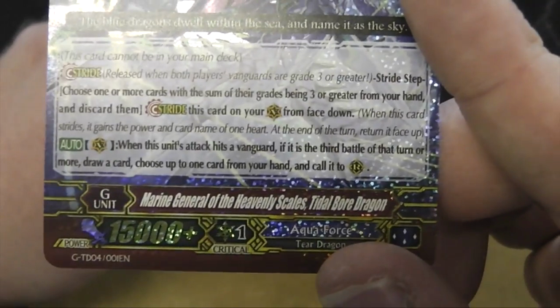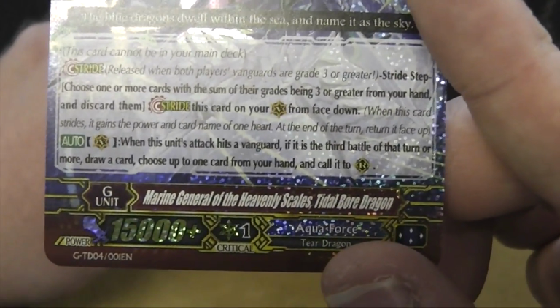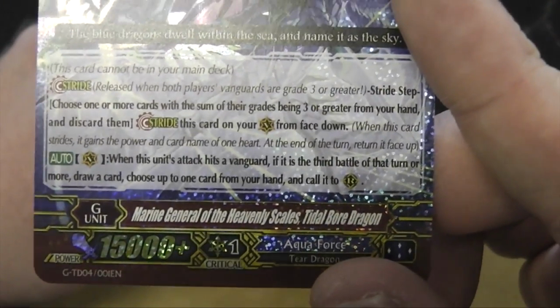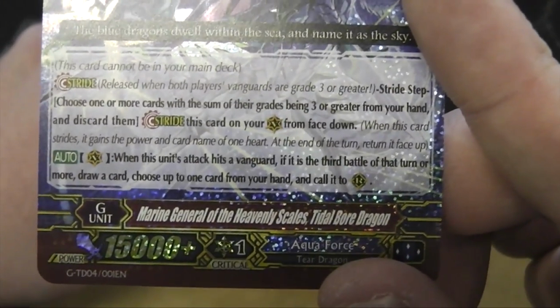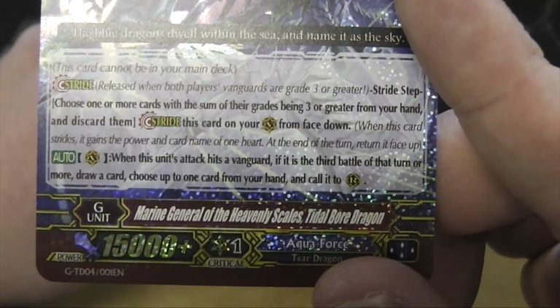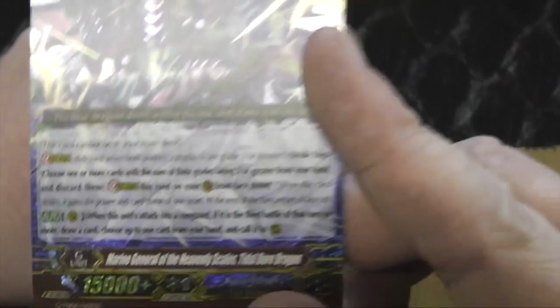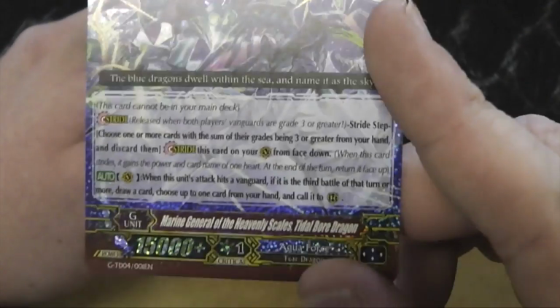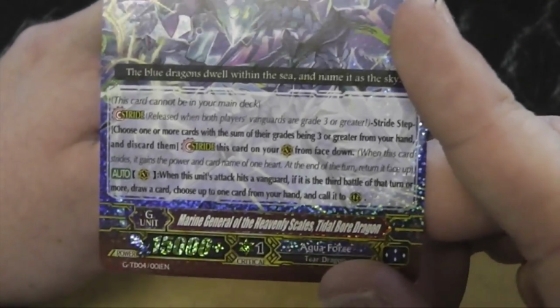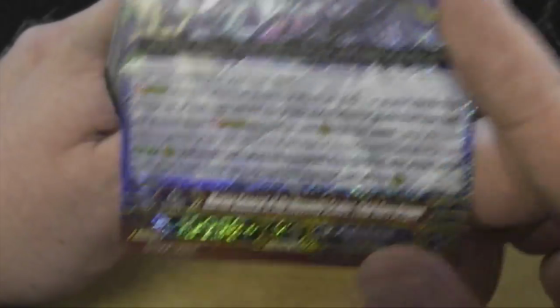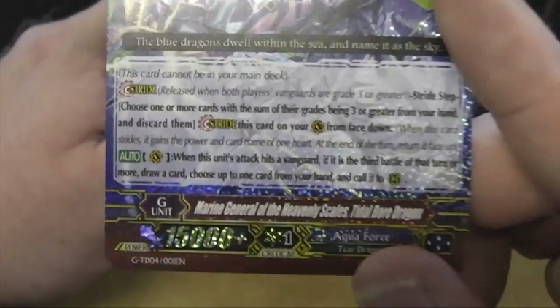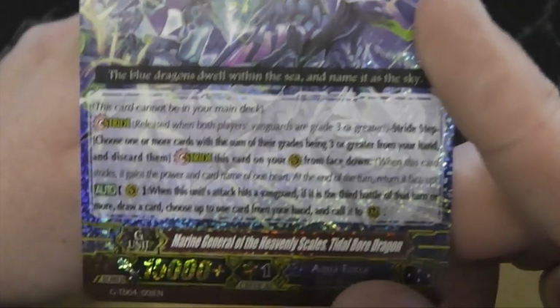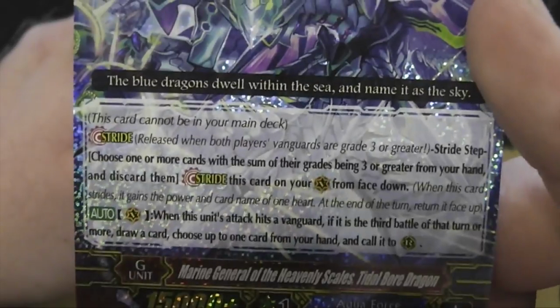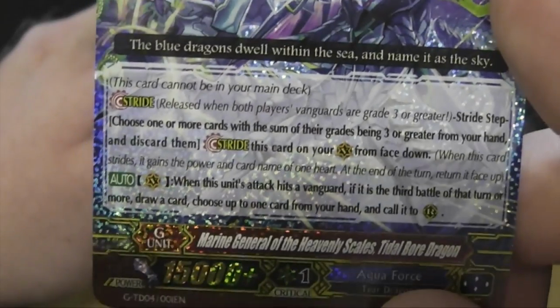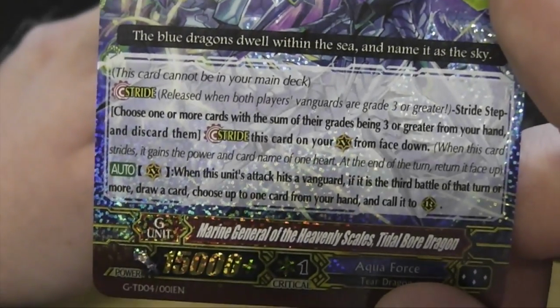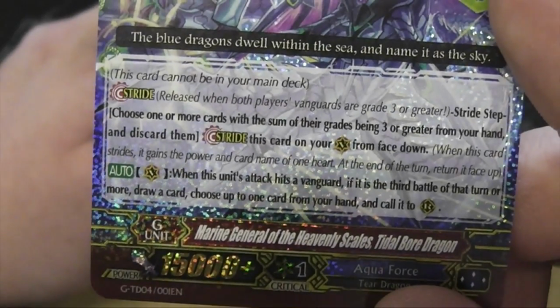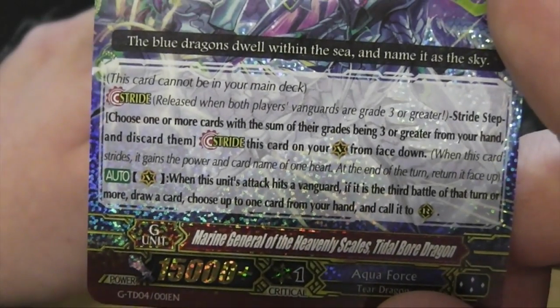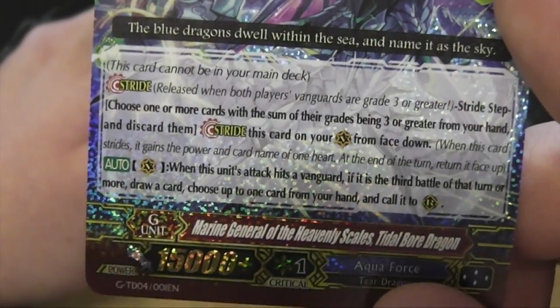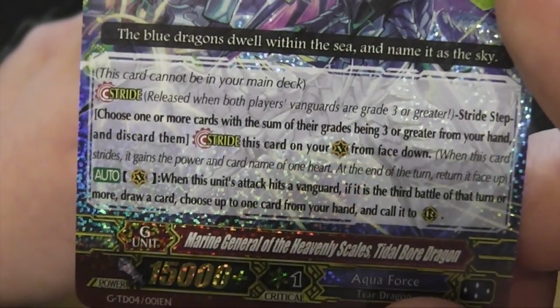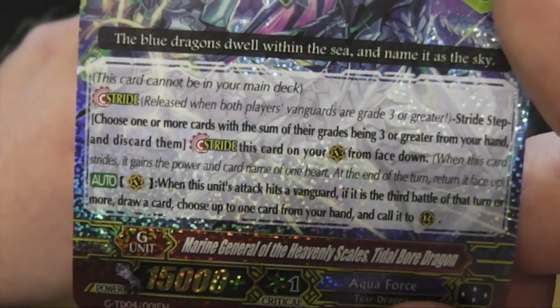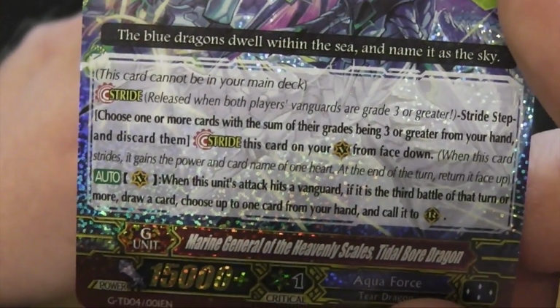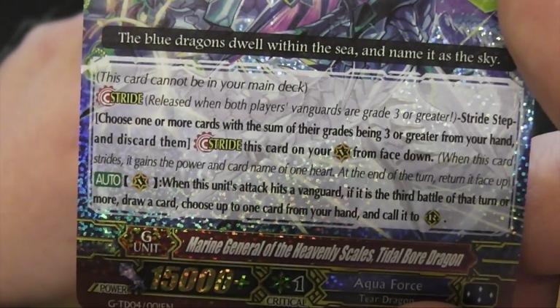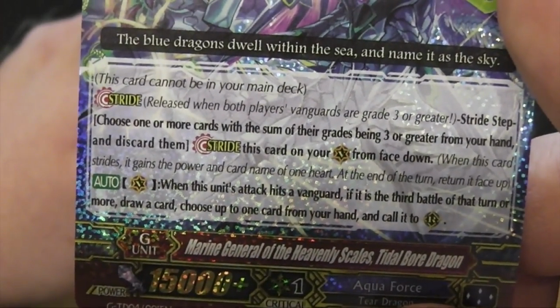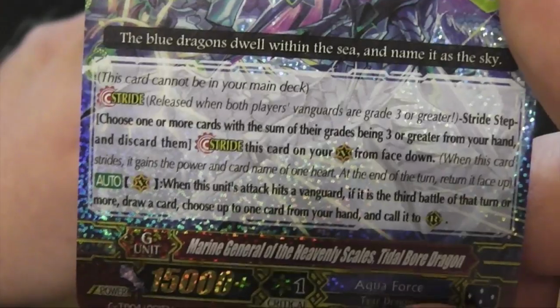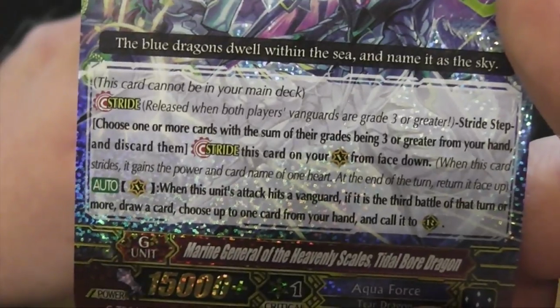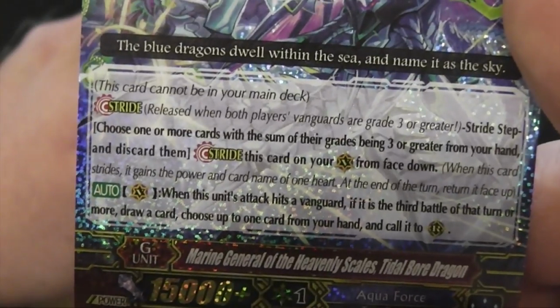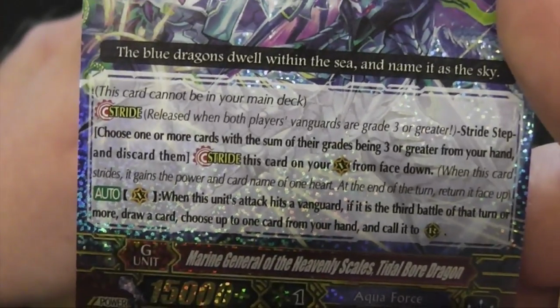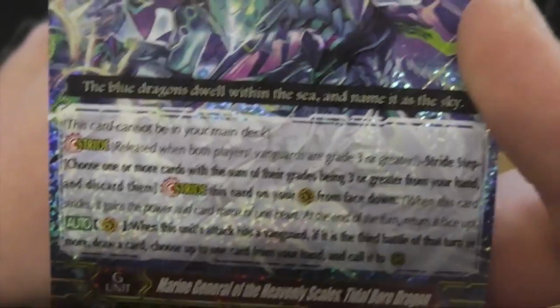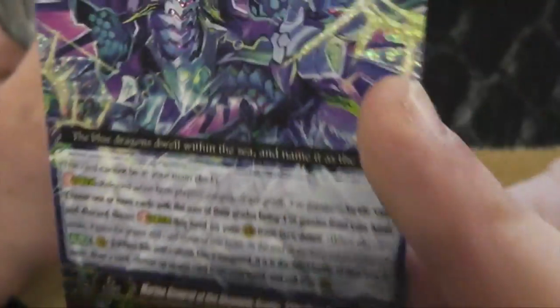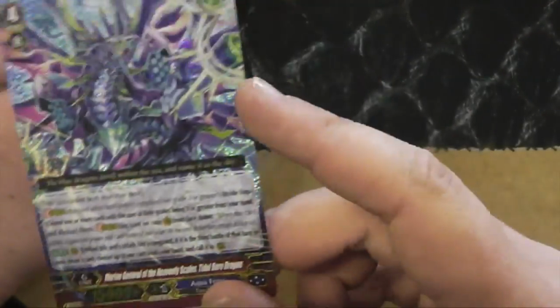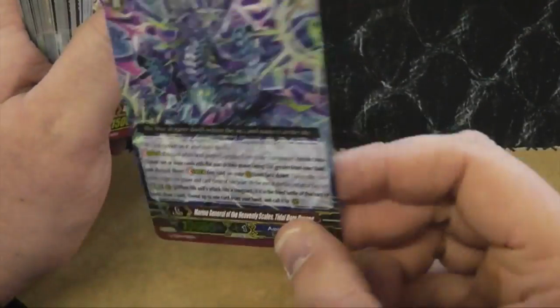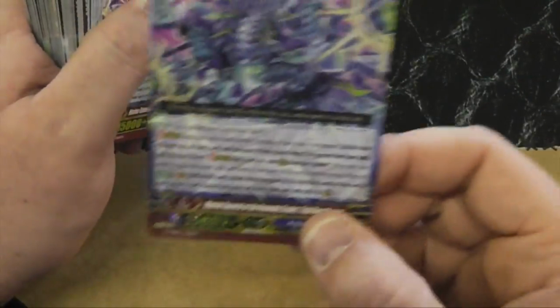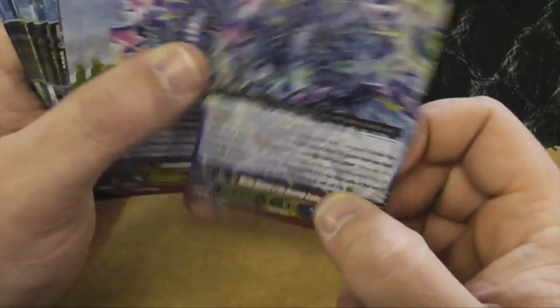Marine General of the Heavenly Scales, Tidal Boar Dragon — try saying that fast. Stride, blah blah blah. When this unit attack hits a vanguard, if it's the third battle to turn on war, draw a card, choose up to one gold into your hand, and call it to your rearguard.